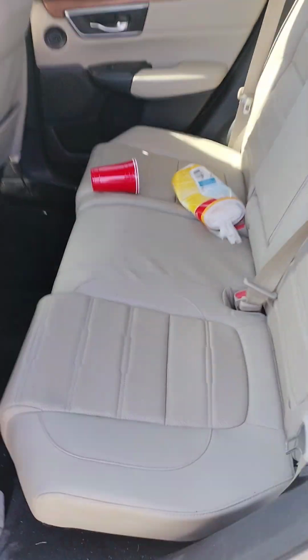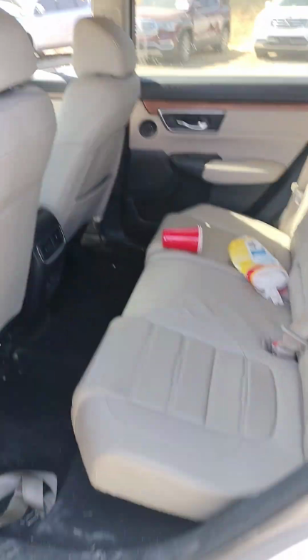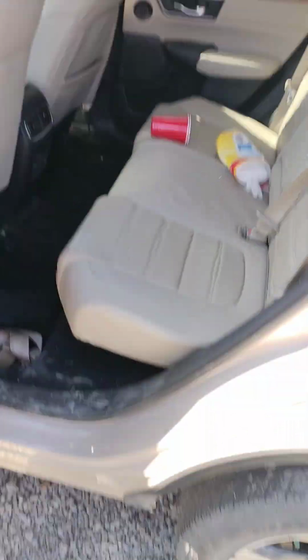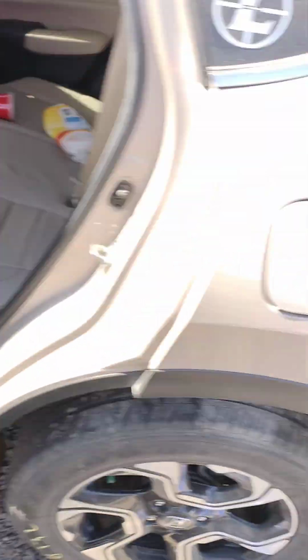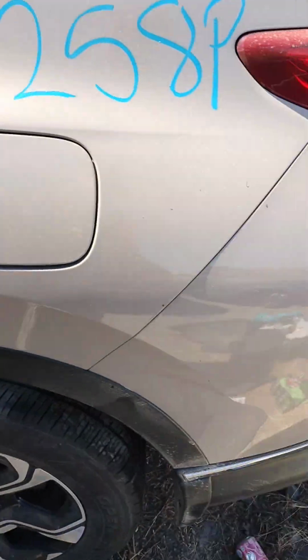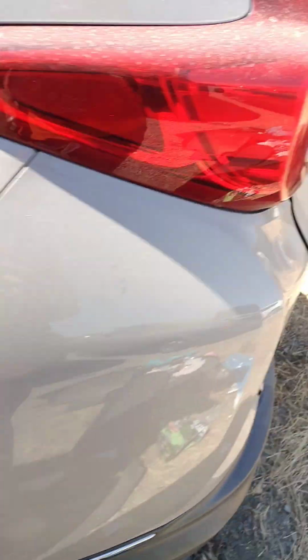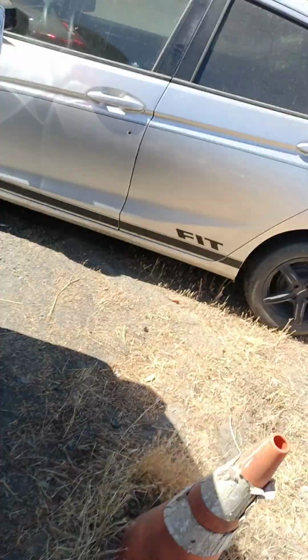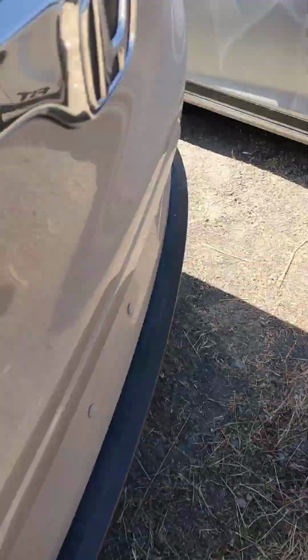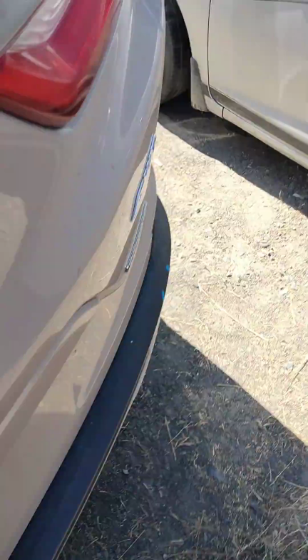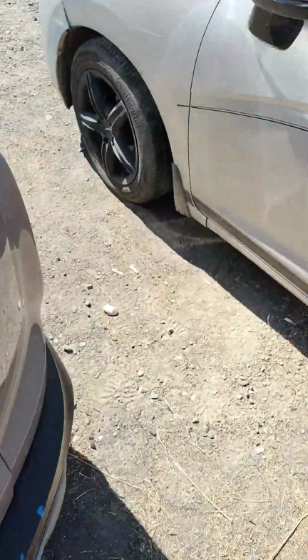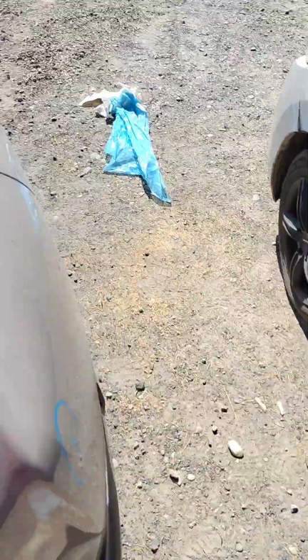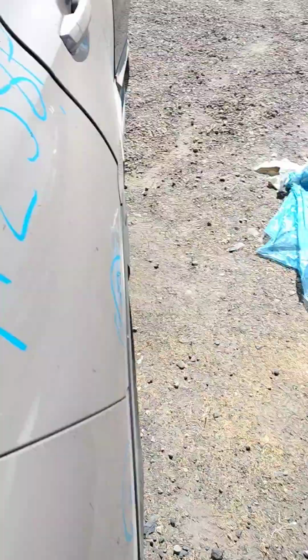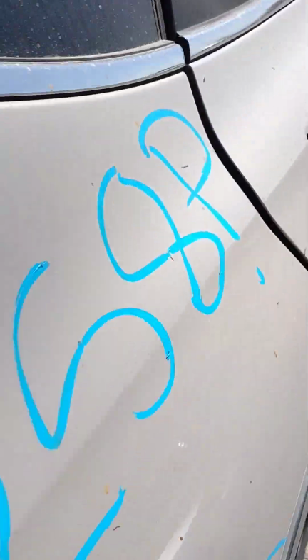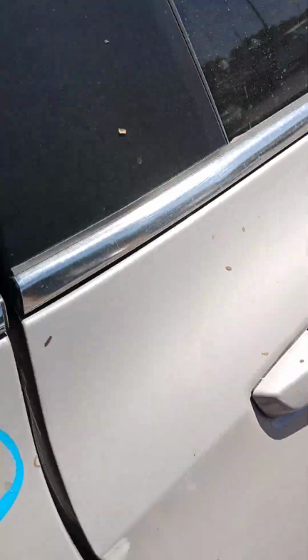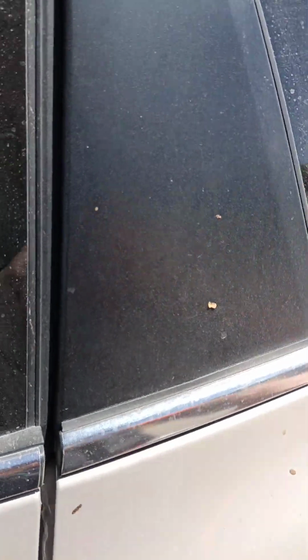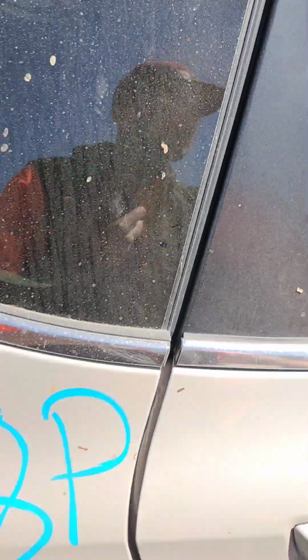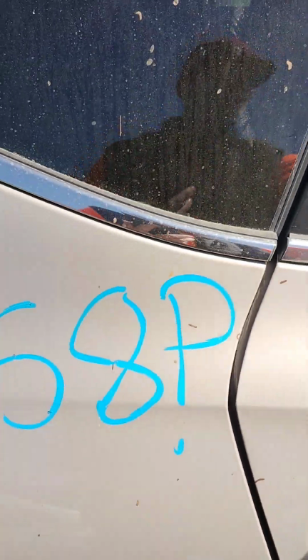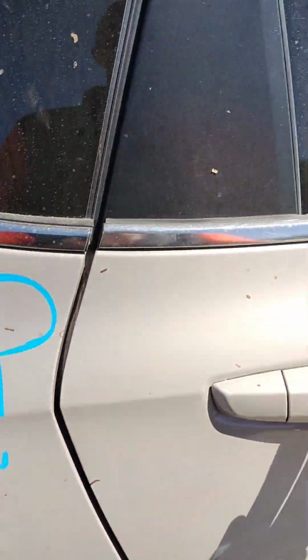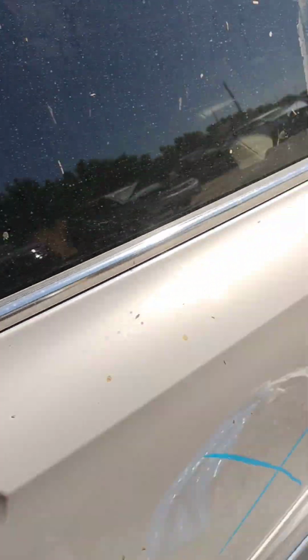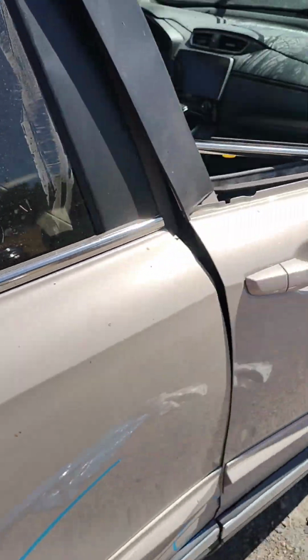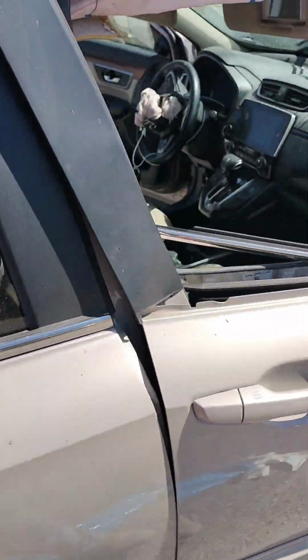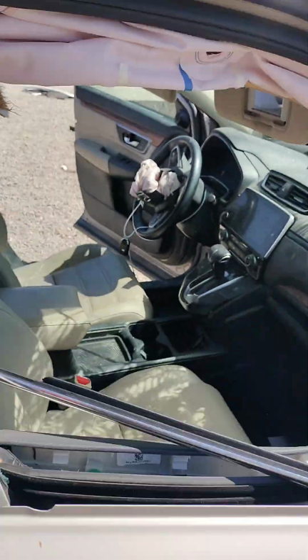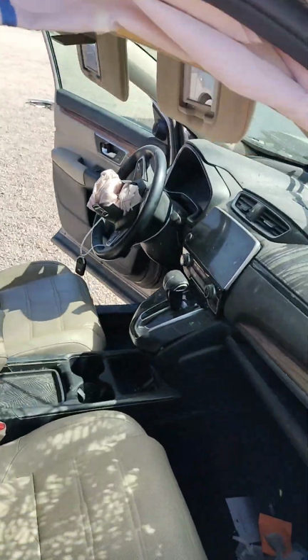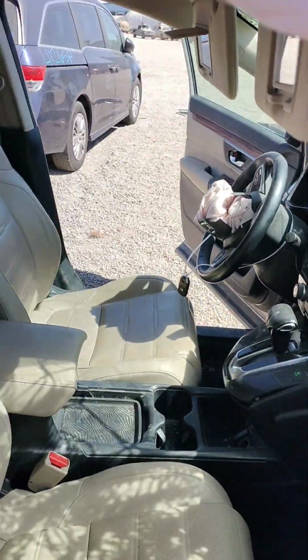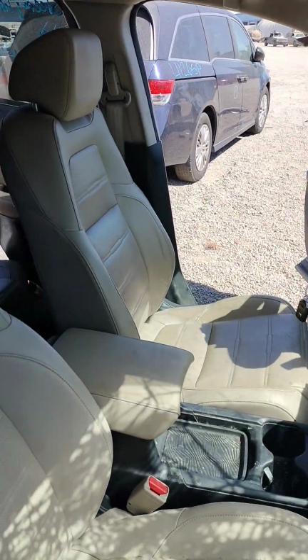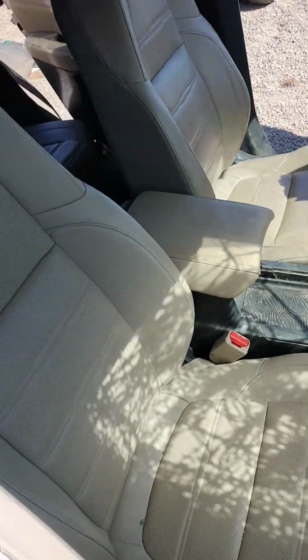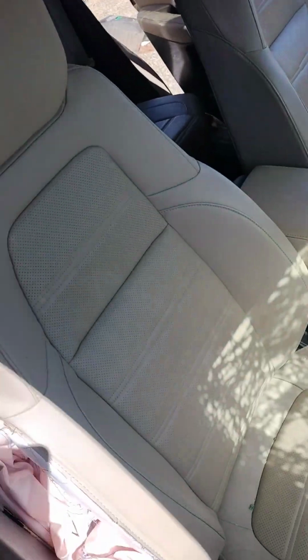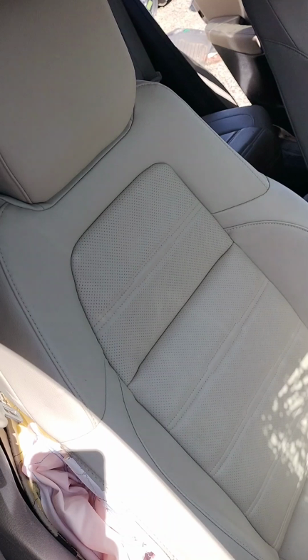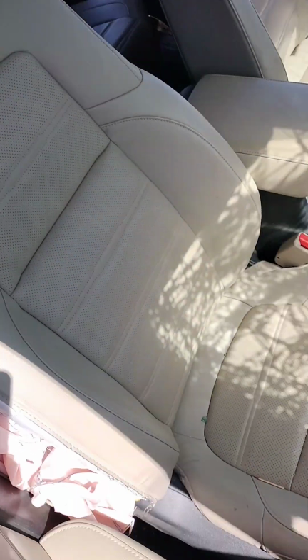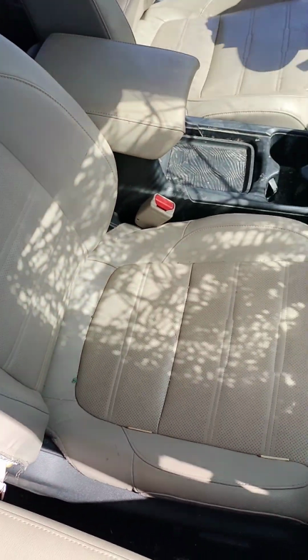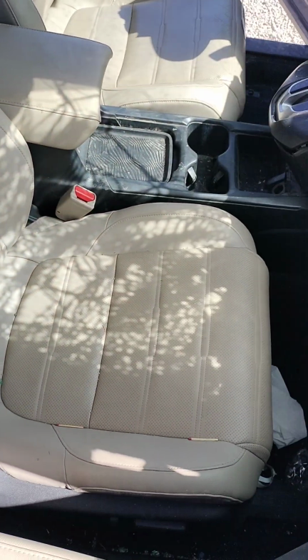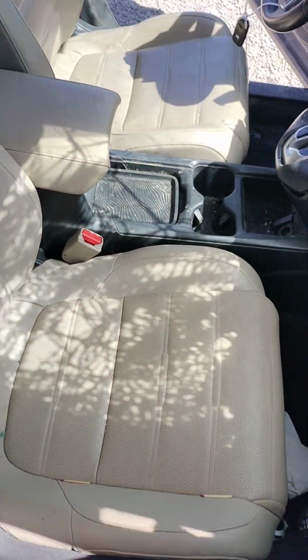Seatbelt's good. These doors don't open. Seatbelt's locked.